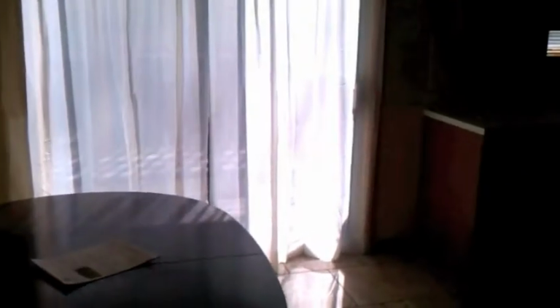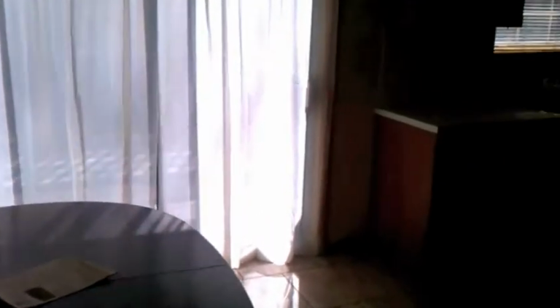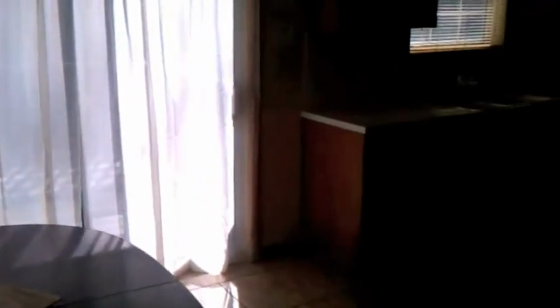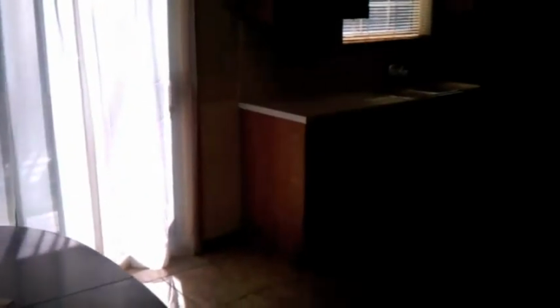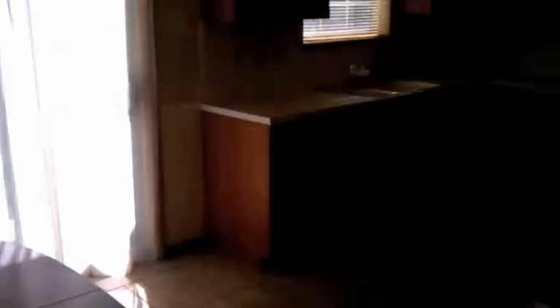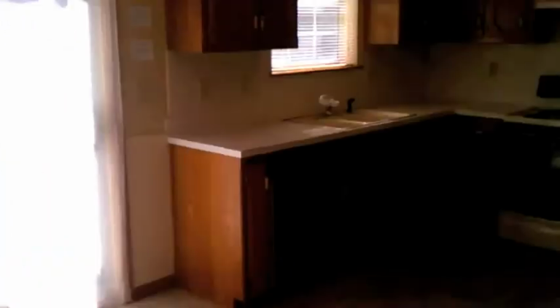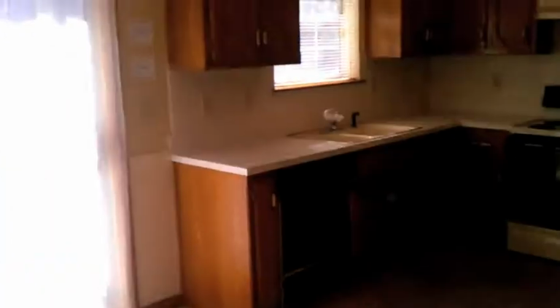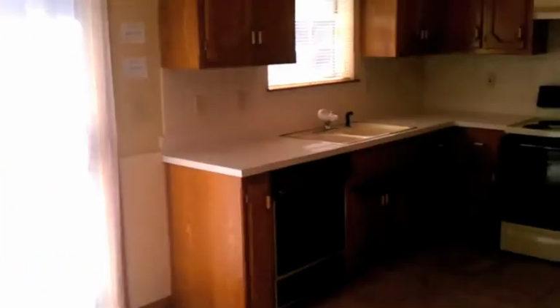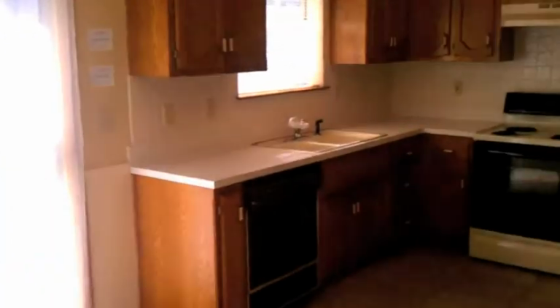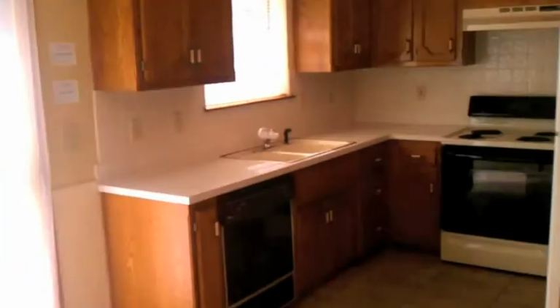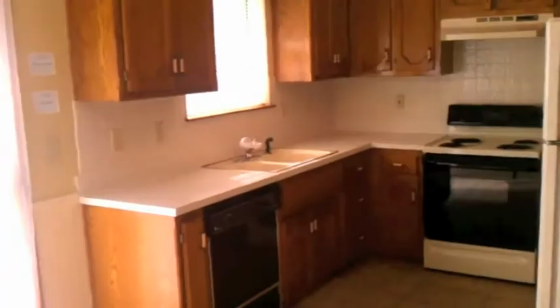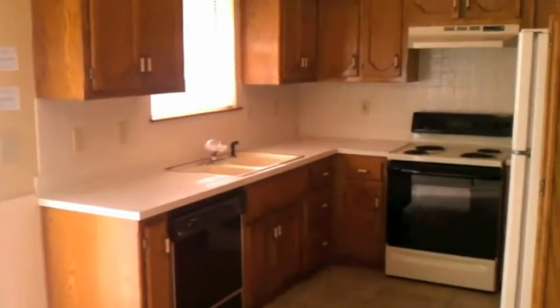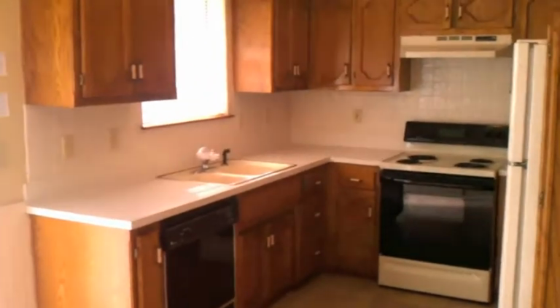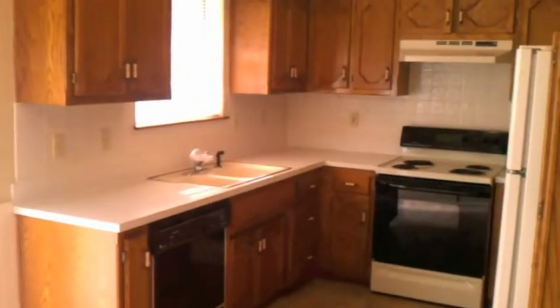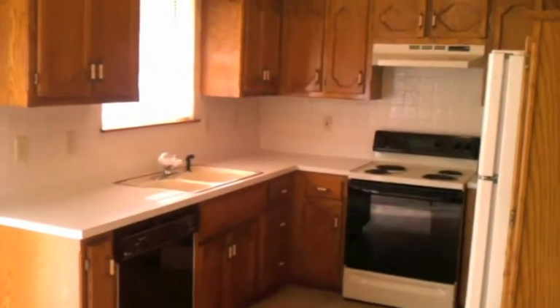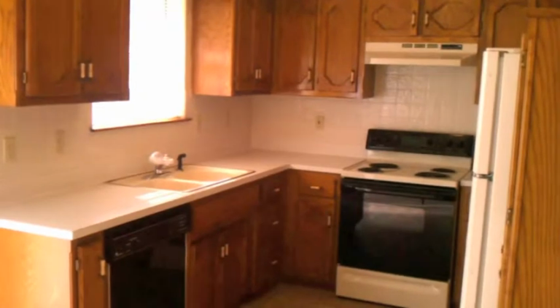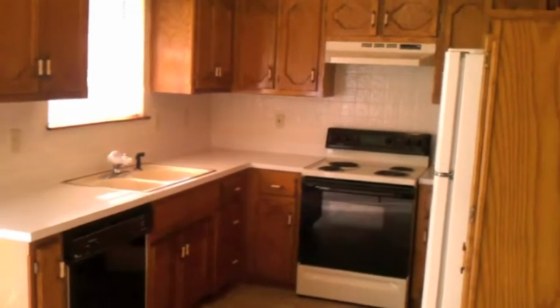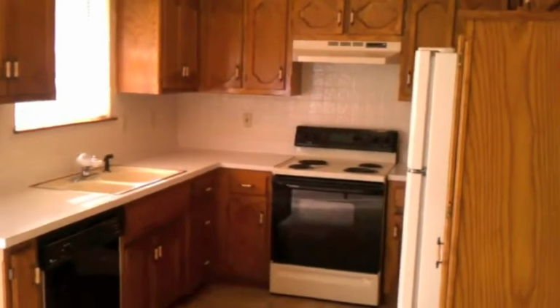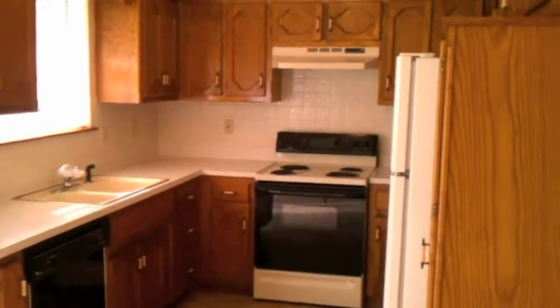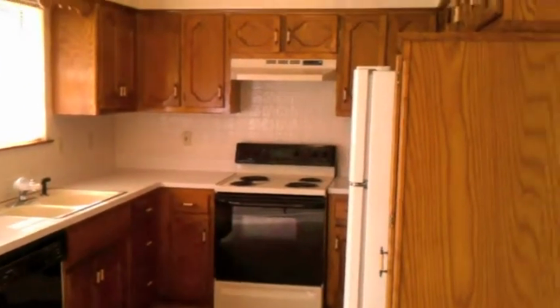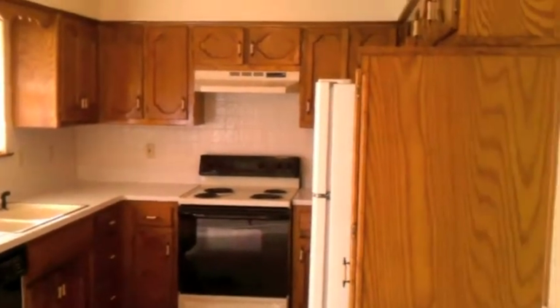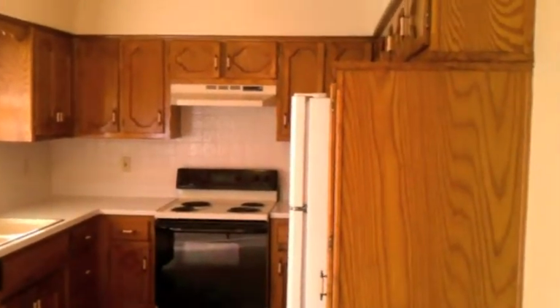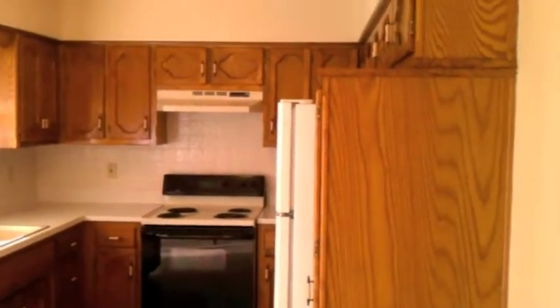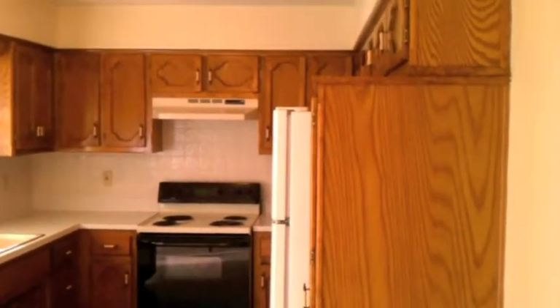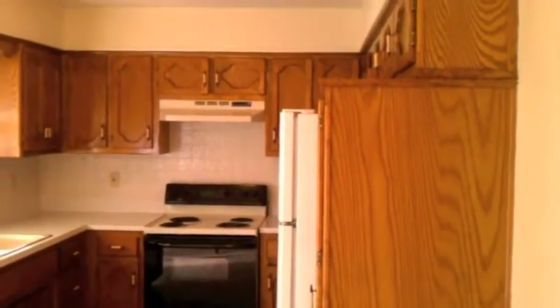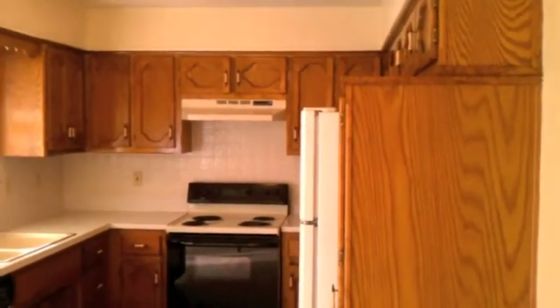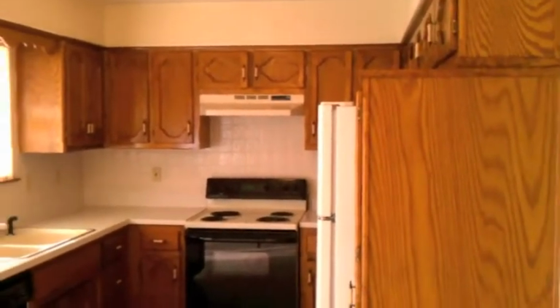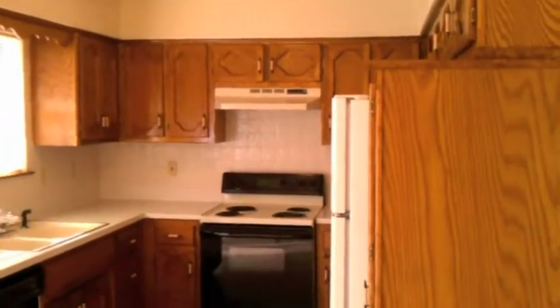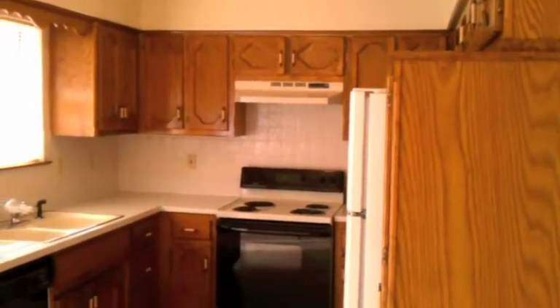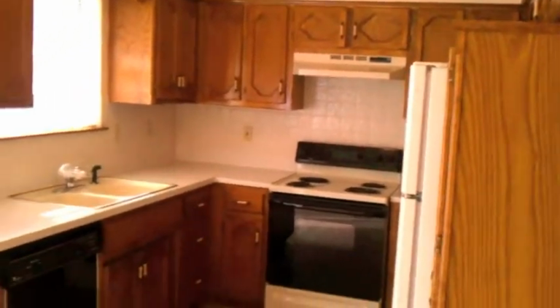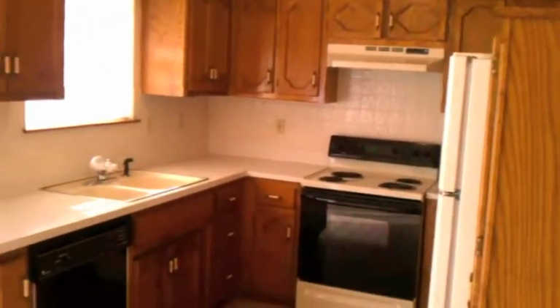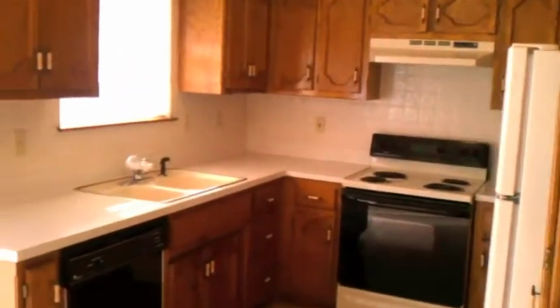New flooring just put down. Good work area for the chef of the family. Plenty of storage in the cabinets, as you can see.